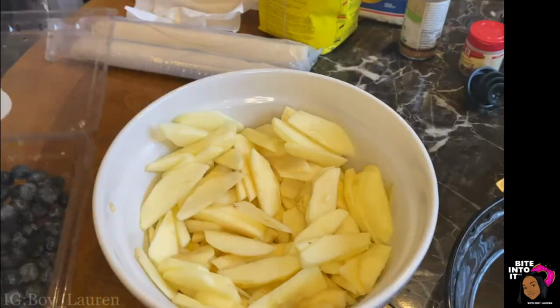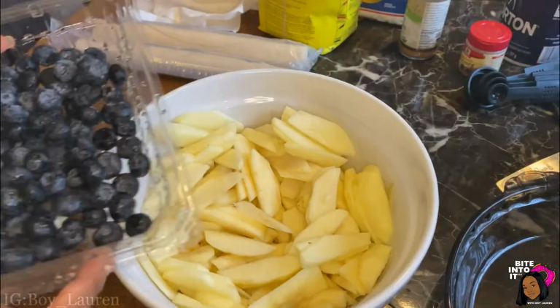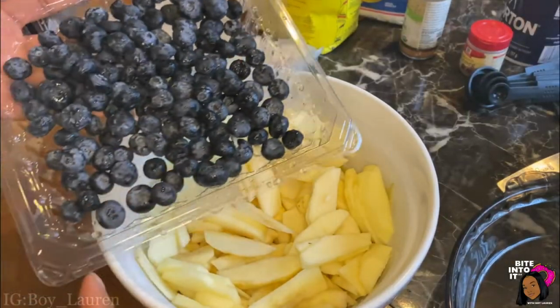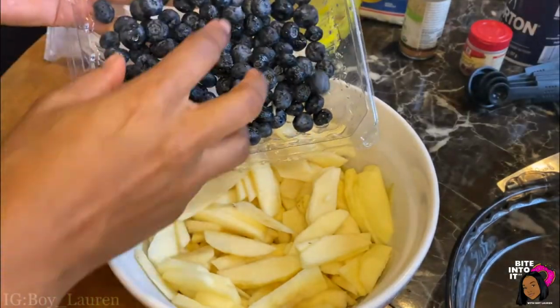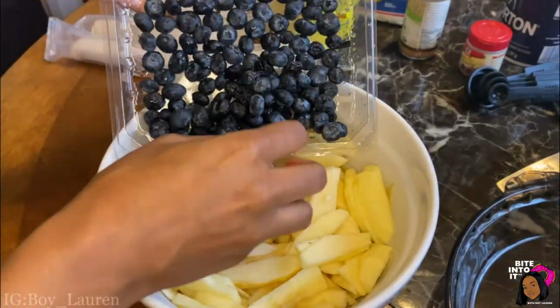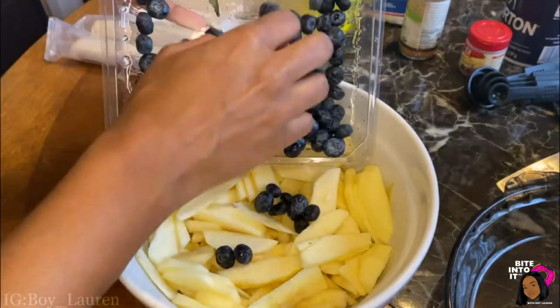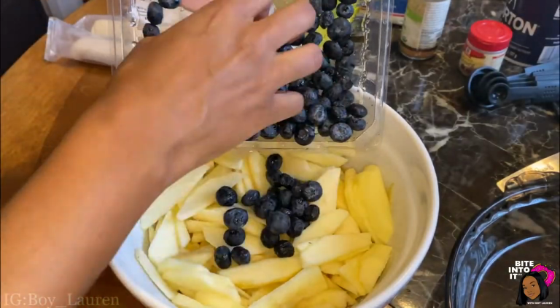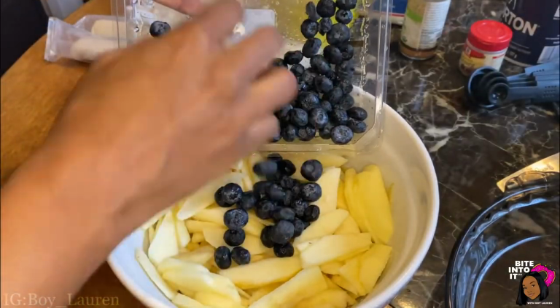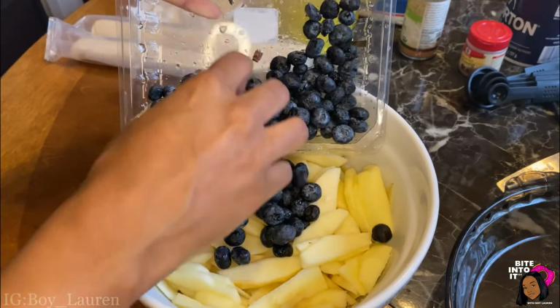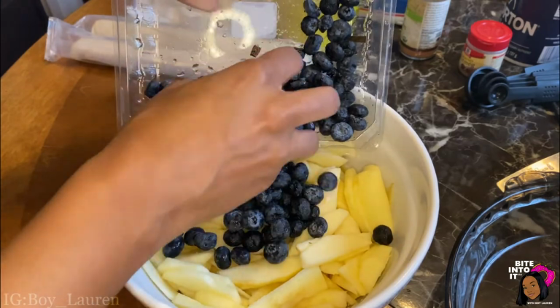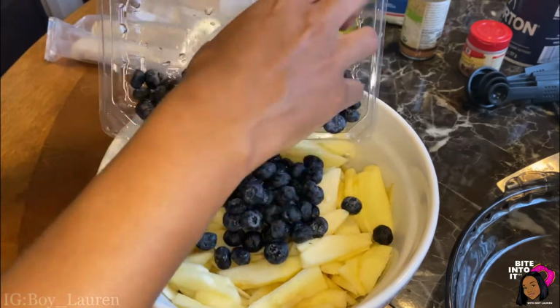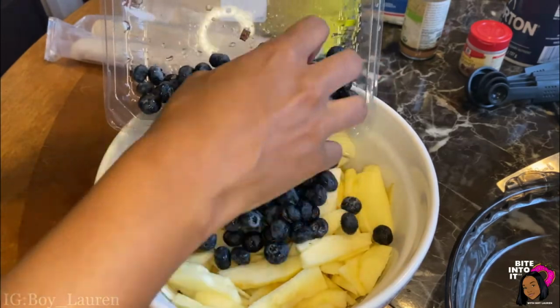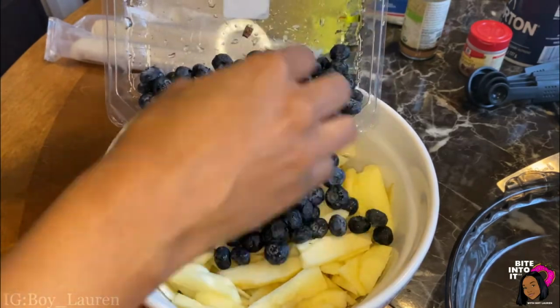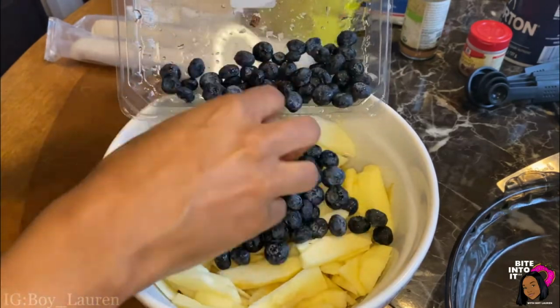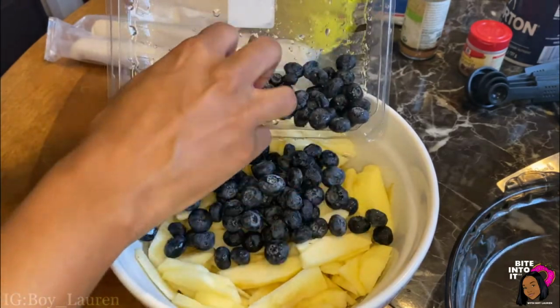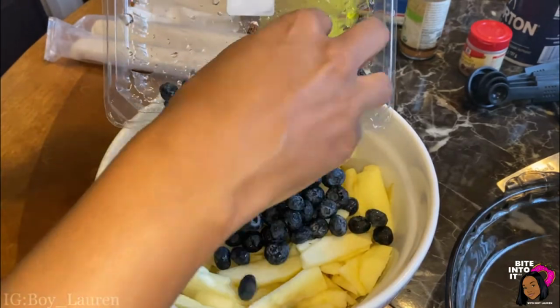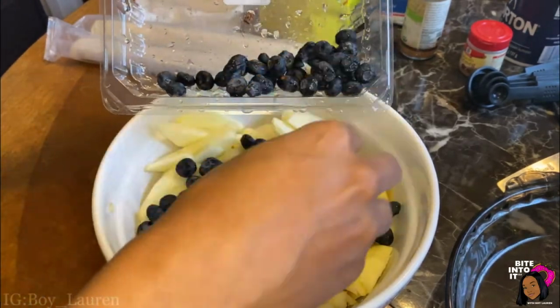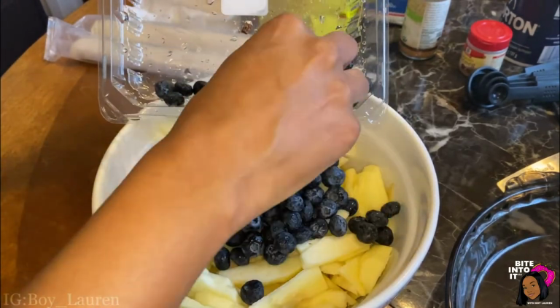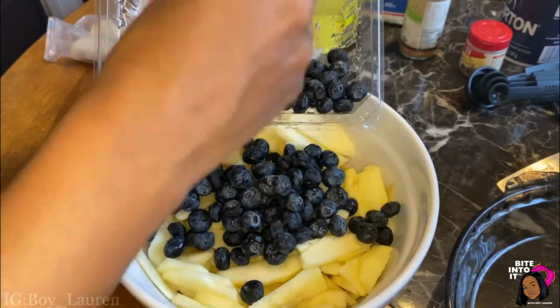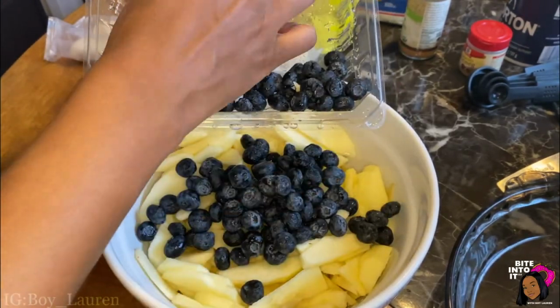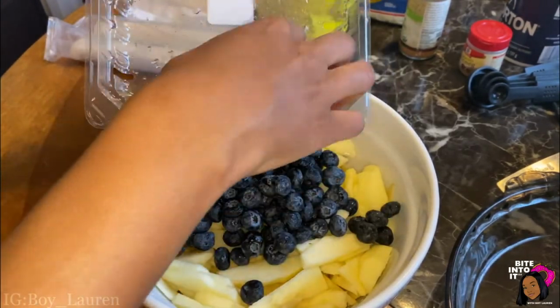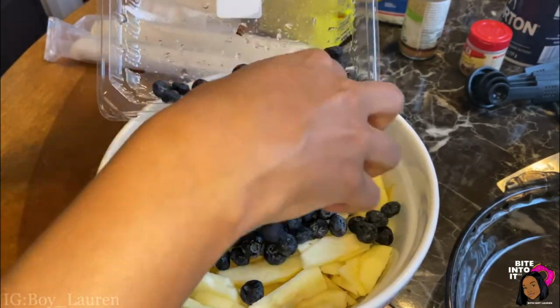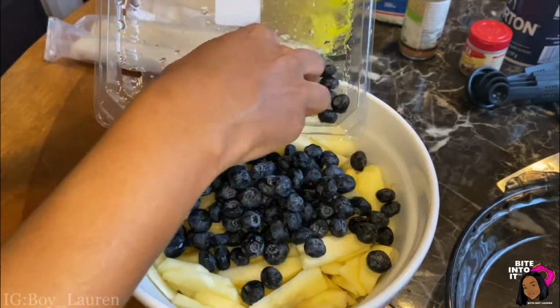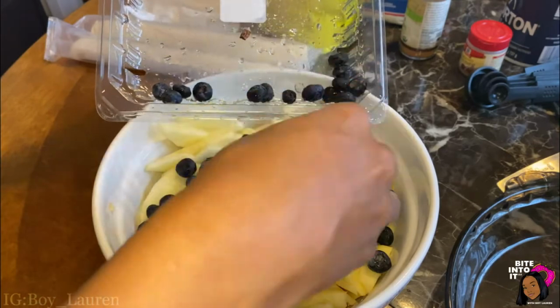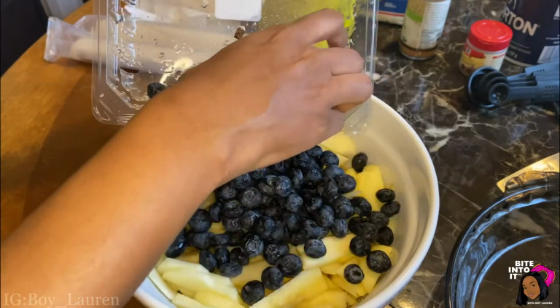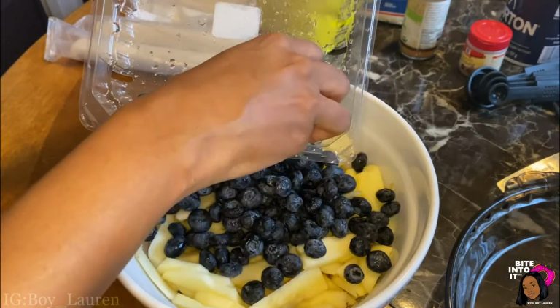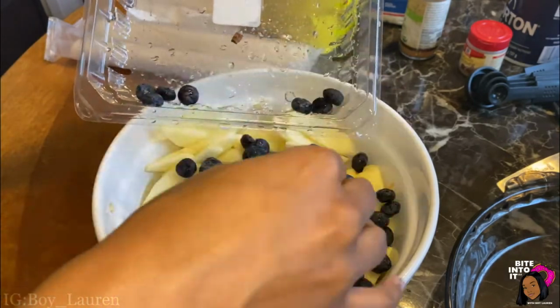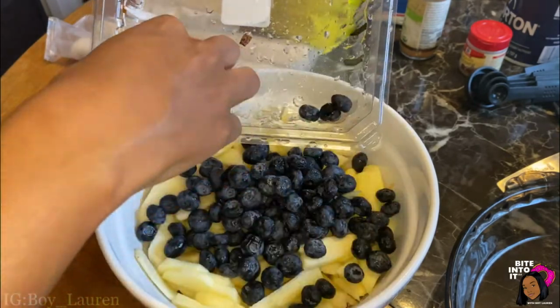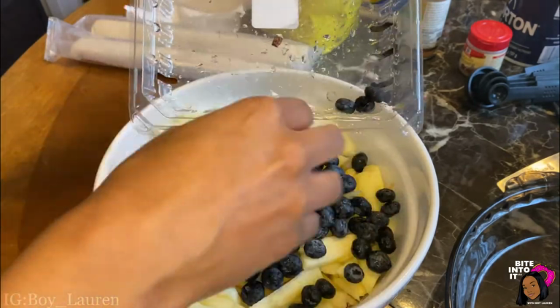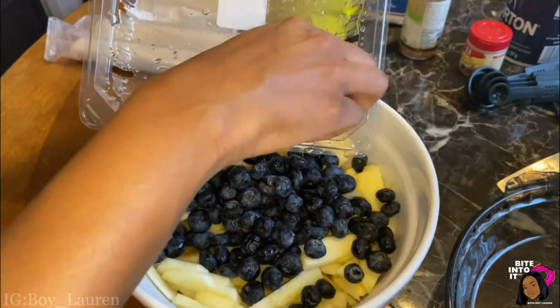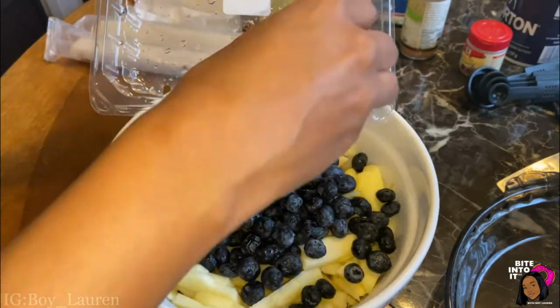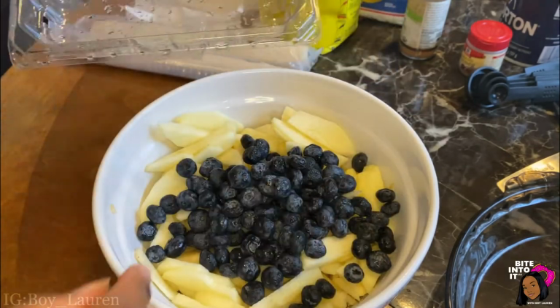Now that all those apples are cut up, we can add in our clean blueberries. I used an entire pack of blueberries because I love blueberries that much, but you can go light or heavy — it doesn't matter.